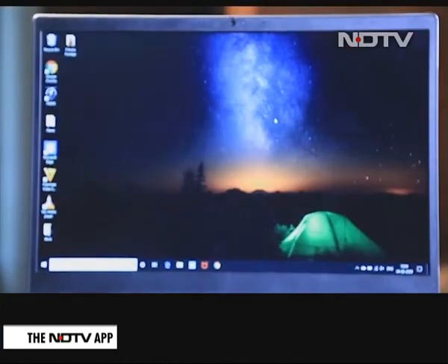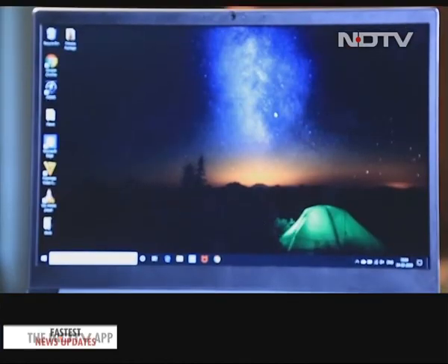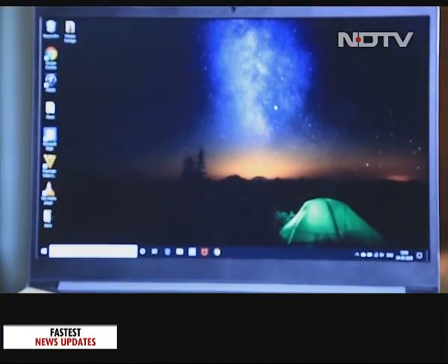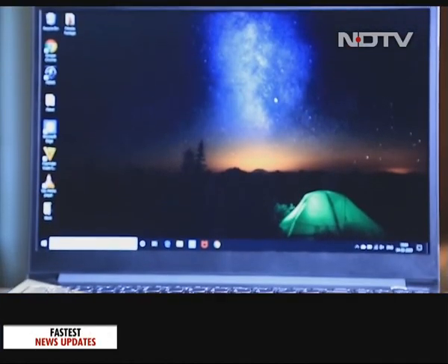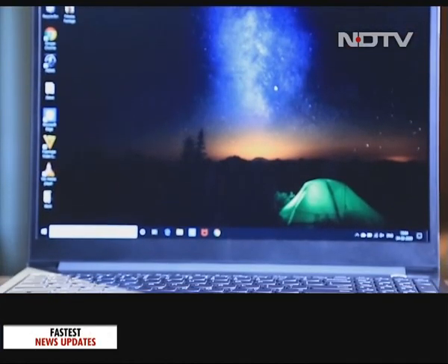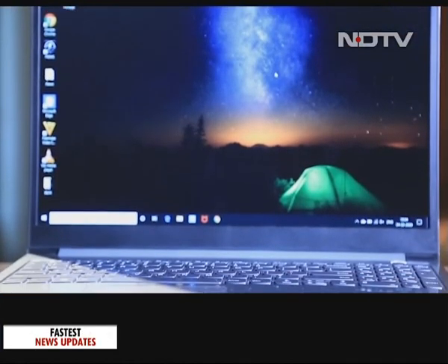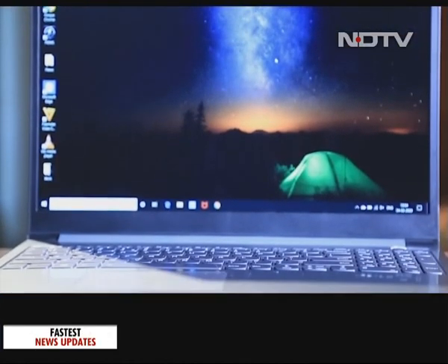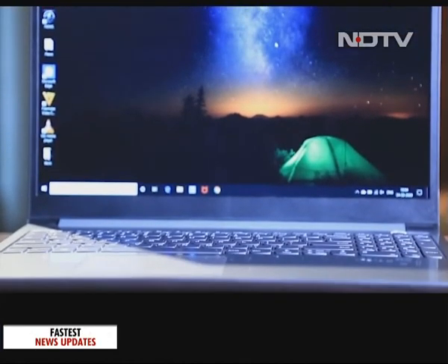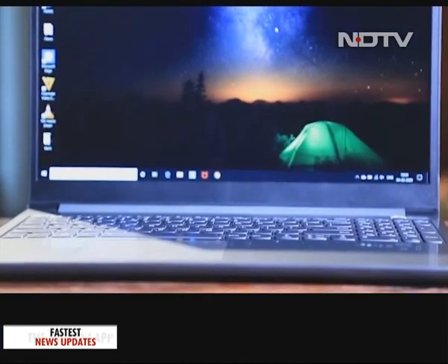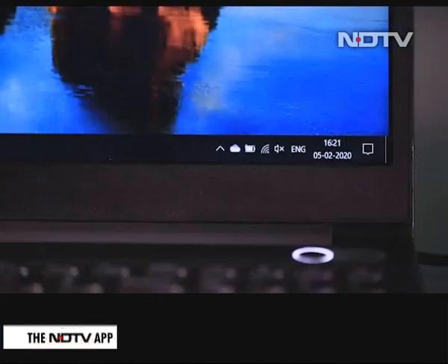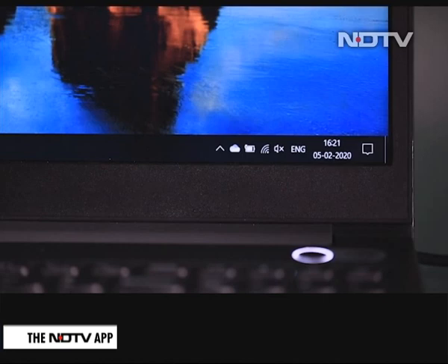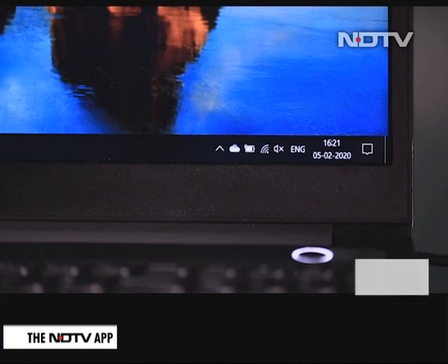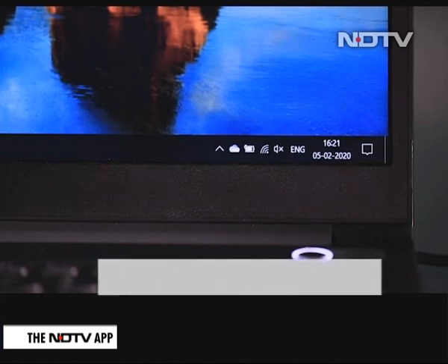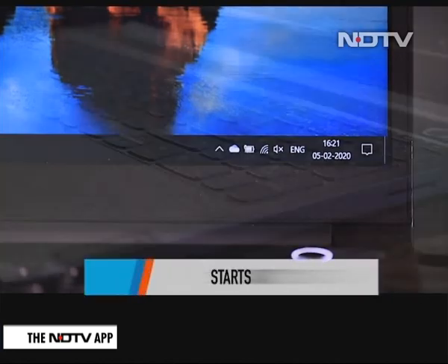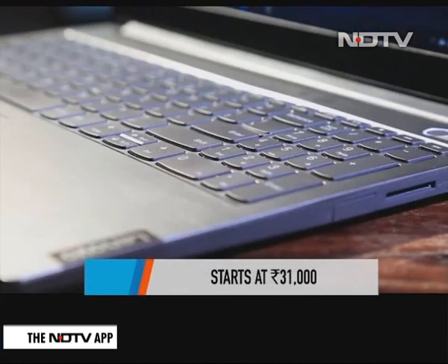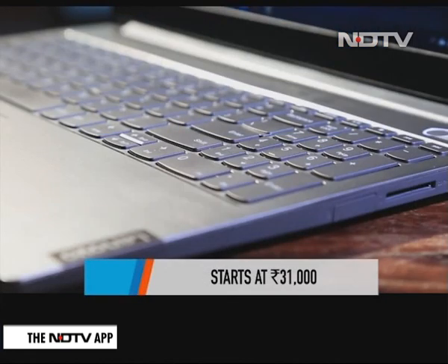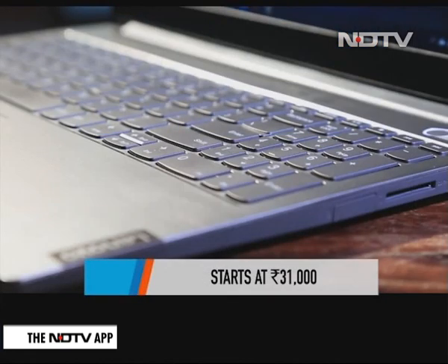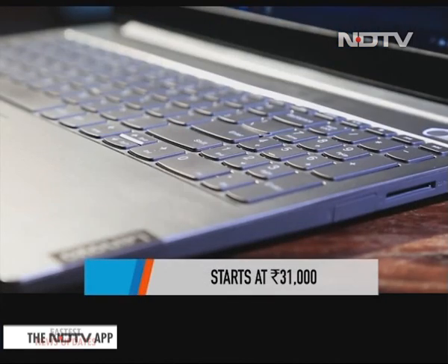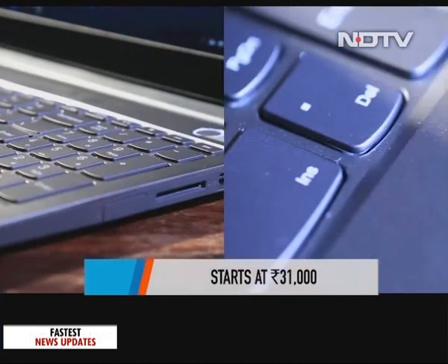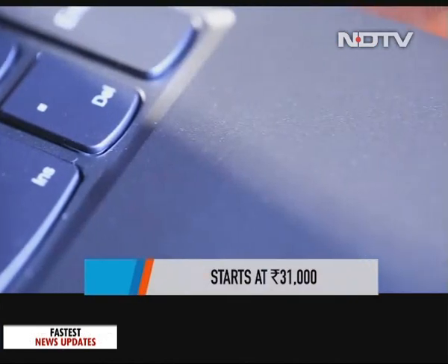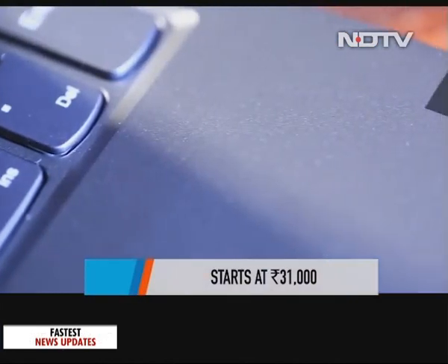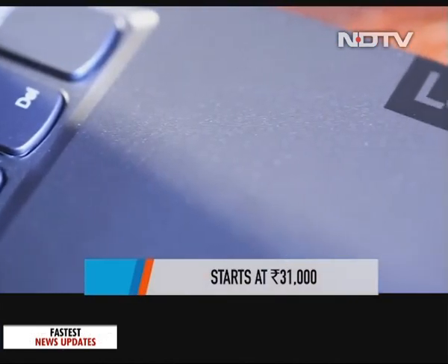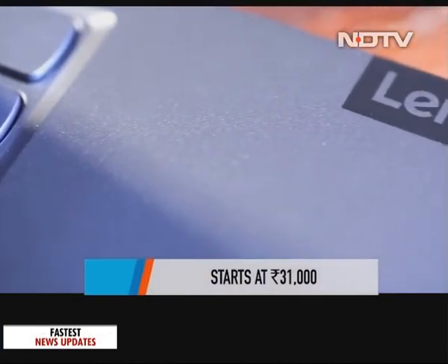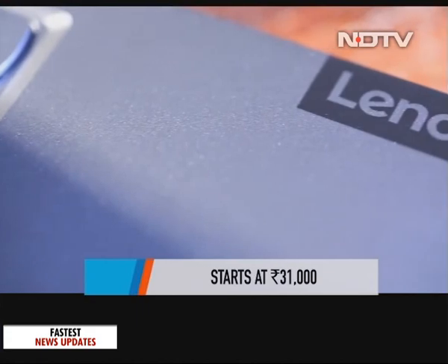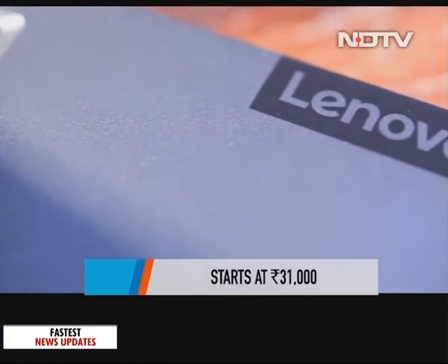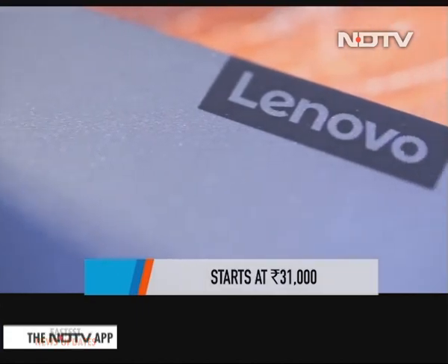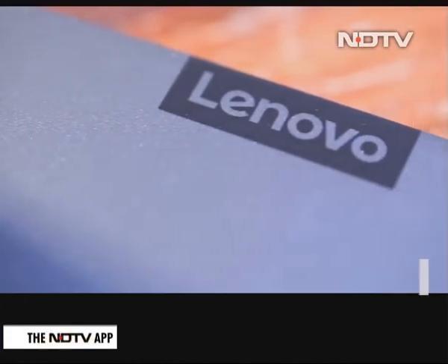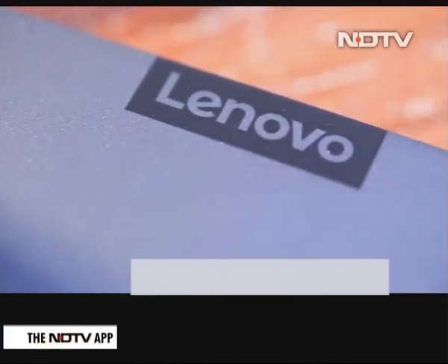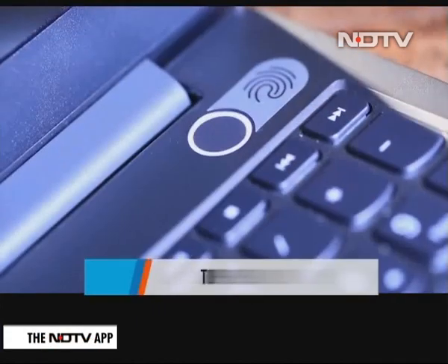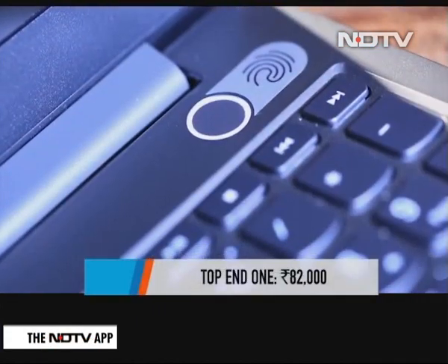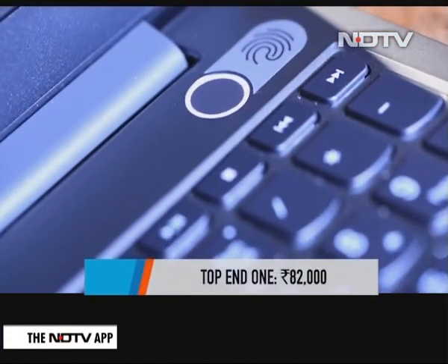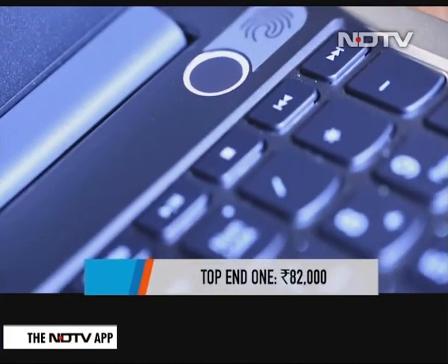The best part of the ThinkBook 15 is its price. It starts at a breezy 31,000 Rs. The variant we had for review was the top-end one with the high-end graphics card and 24 GB memory, and is priced at 82,000 Rs.